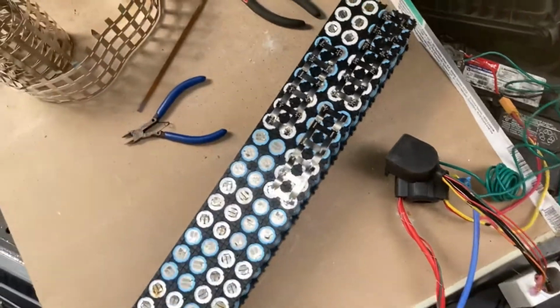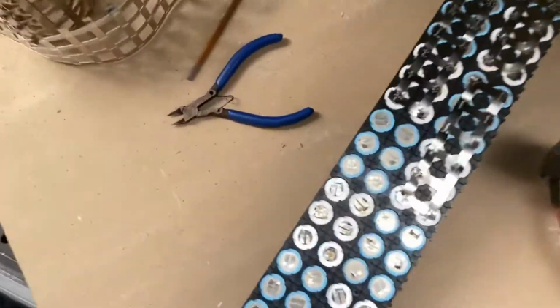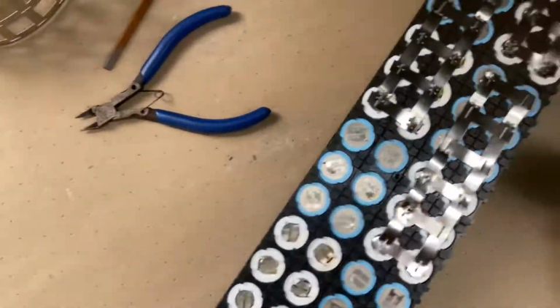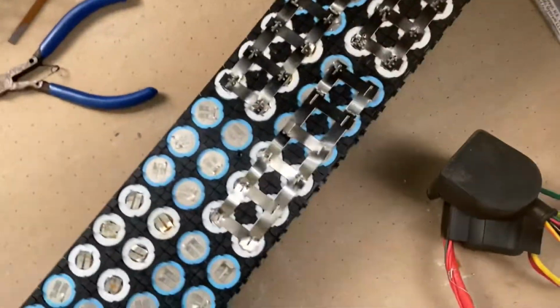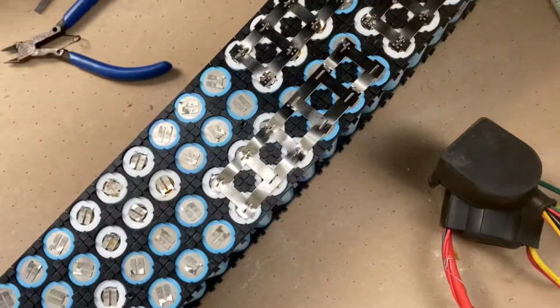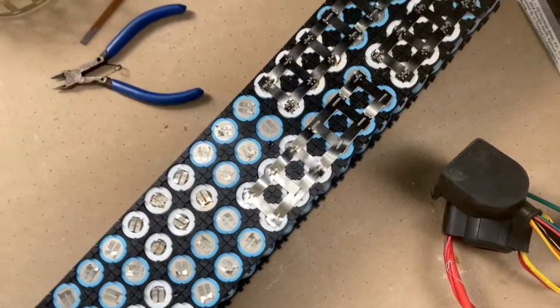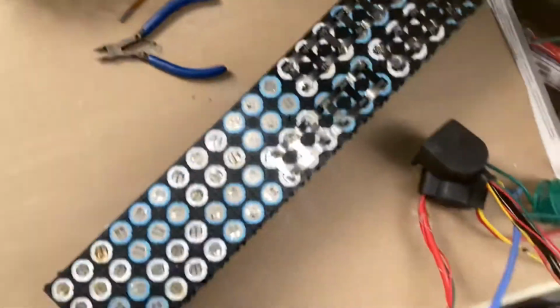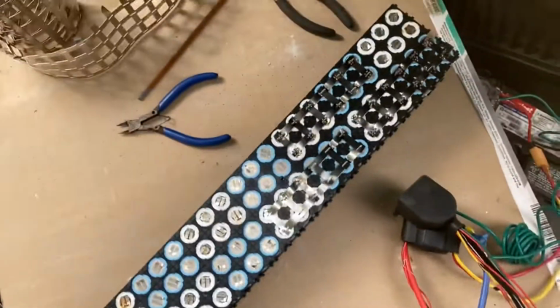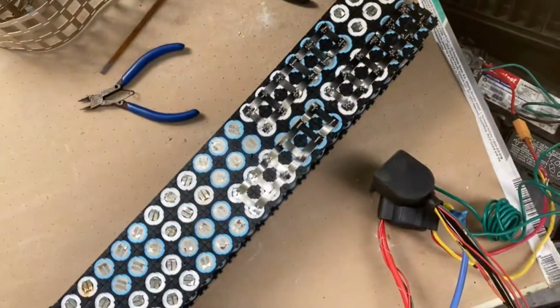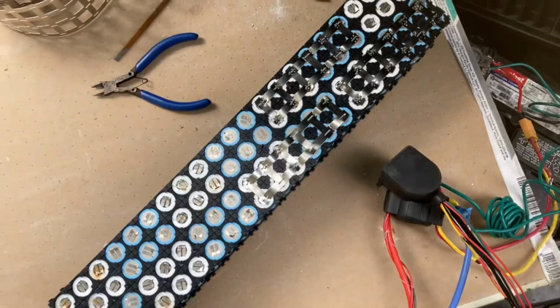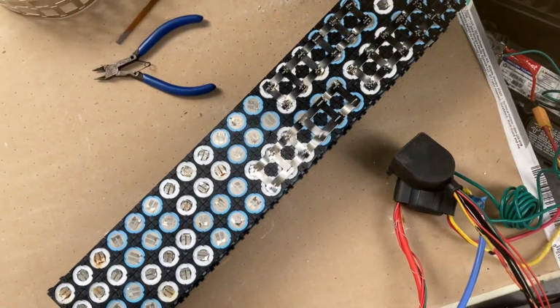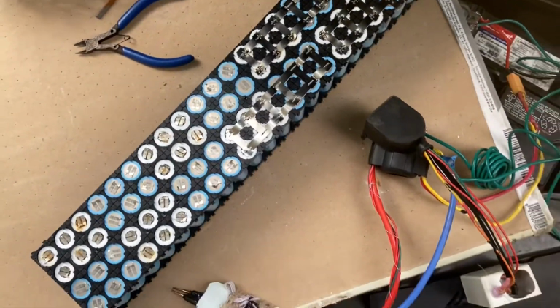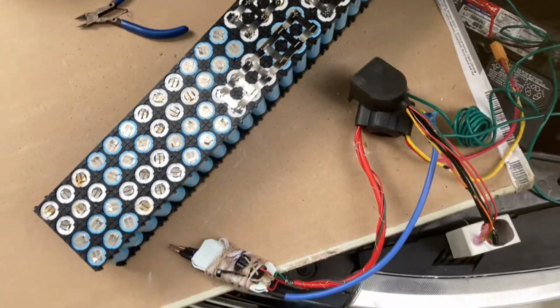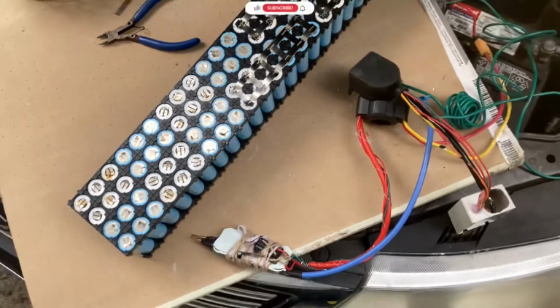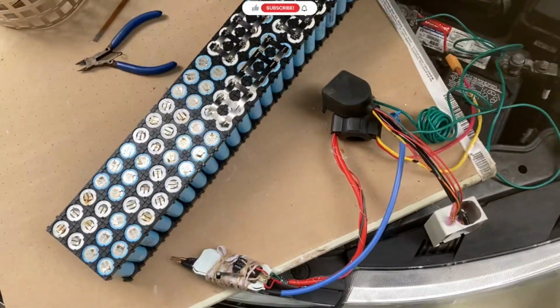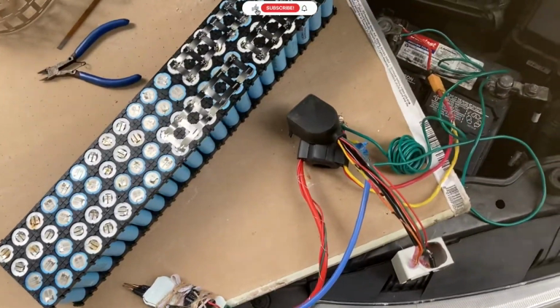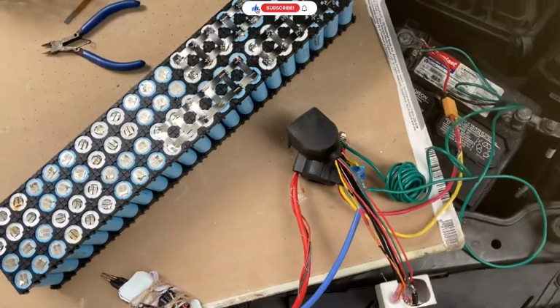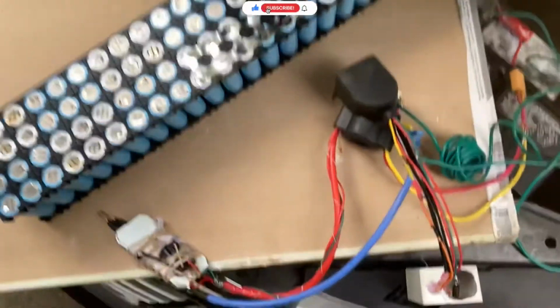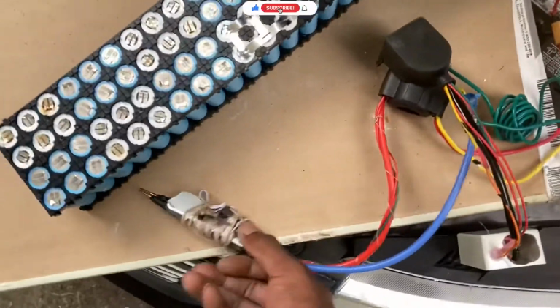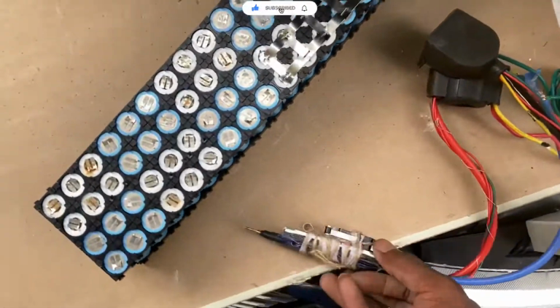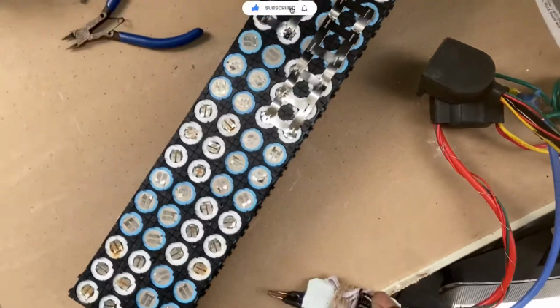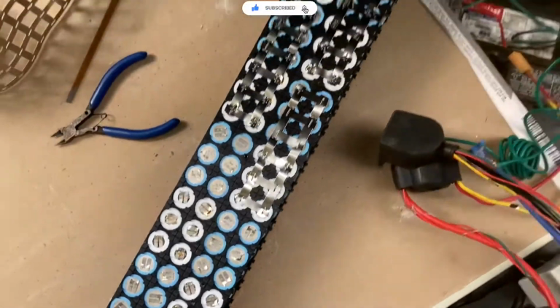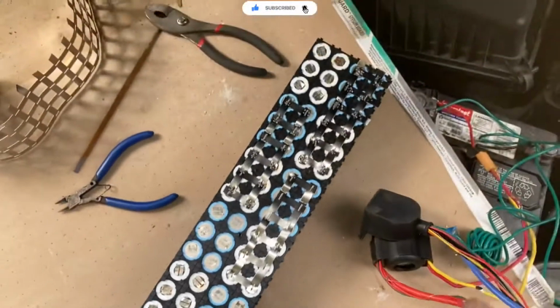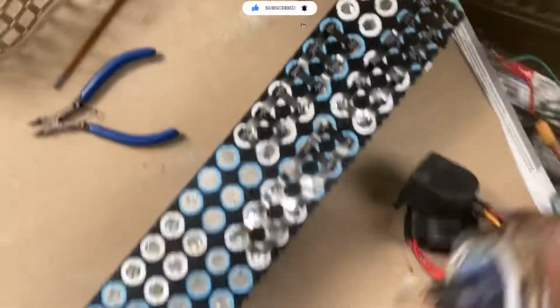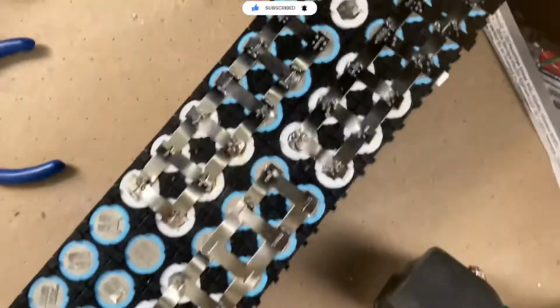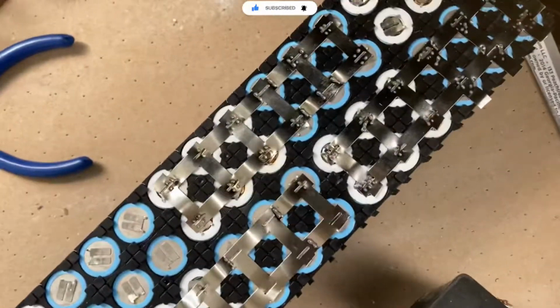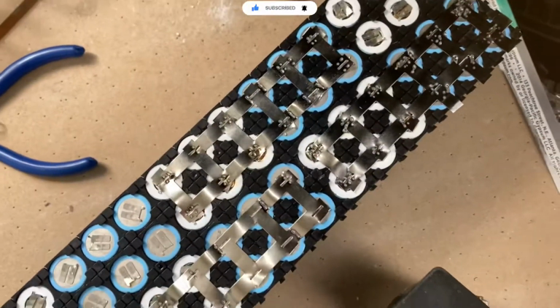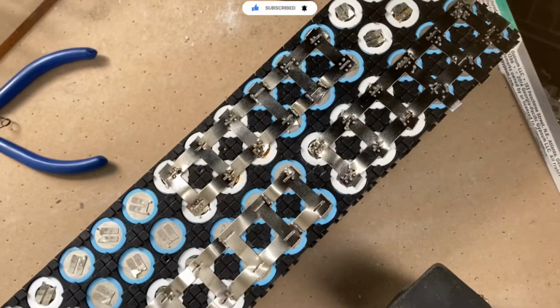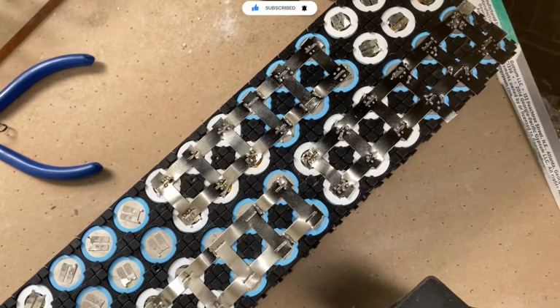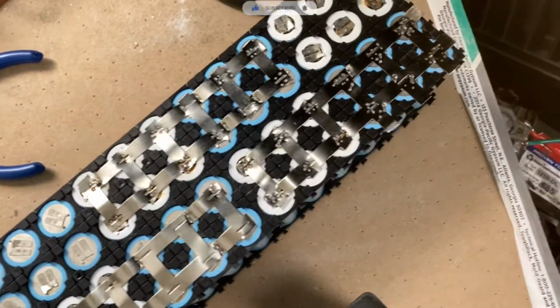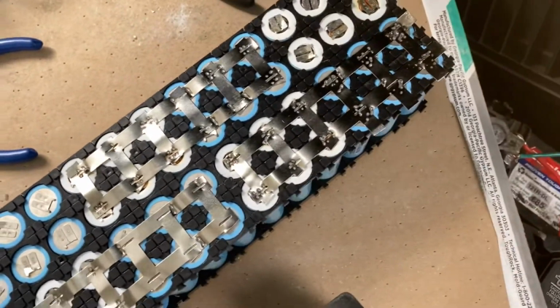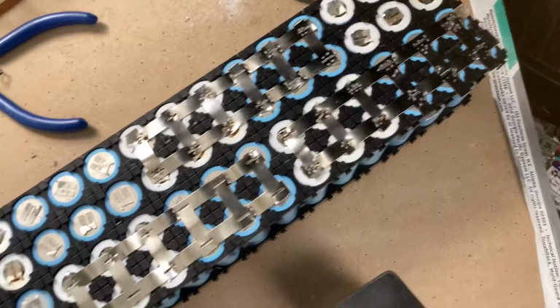So you're probably wondering what am I doing under the hood of my car? Well, I'm spot welding some batteries. And look, it looks pretty dope — look at this!